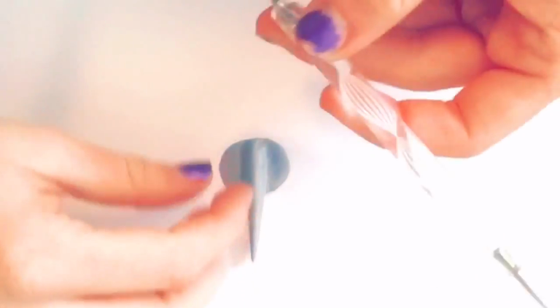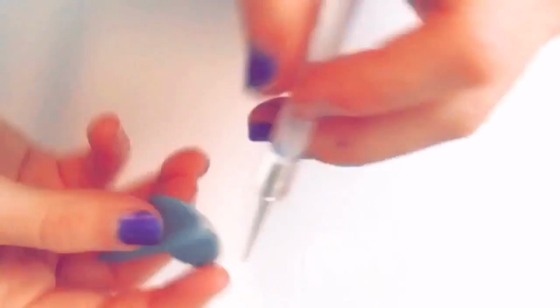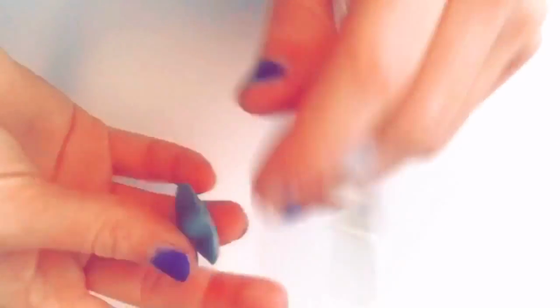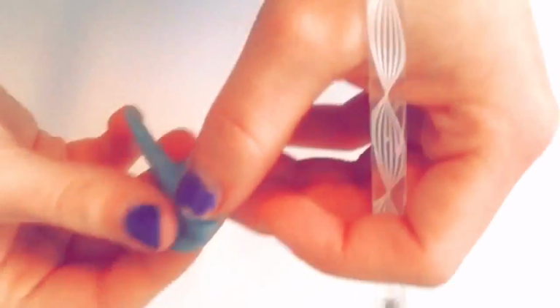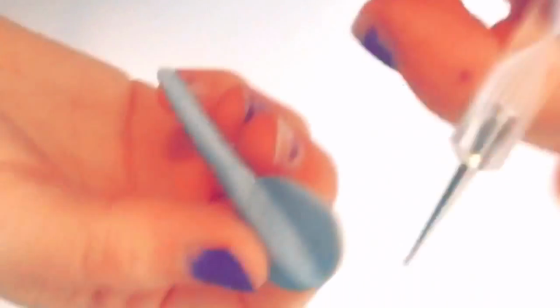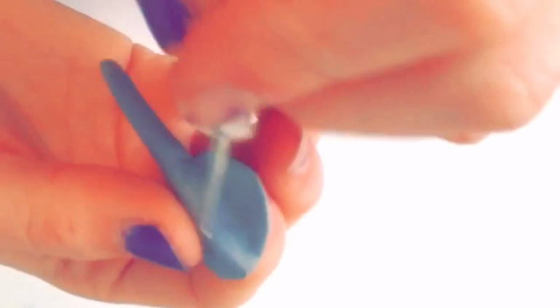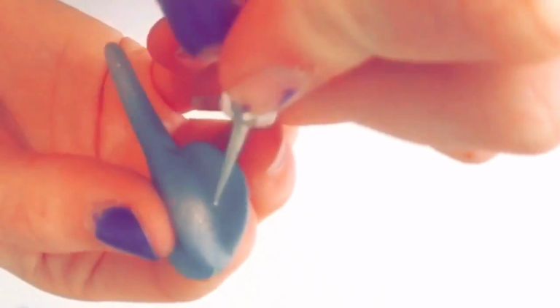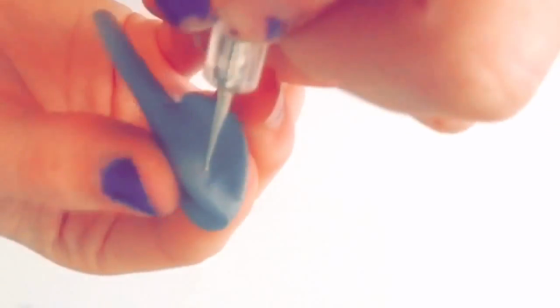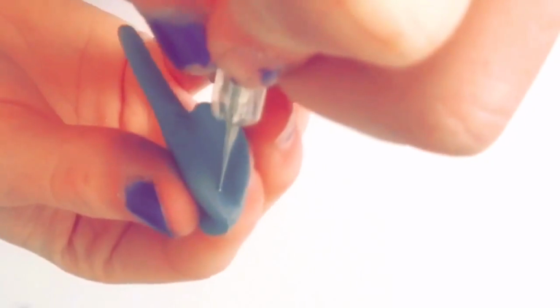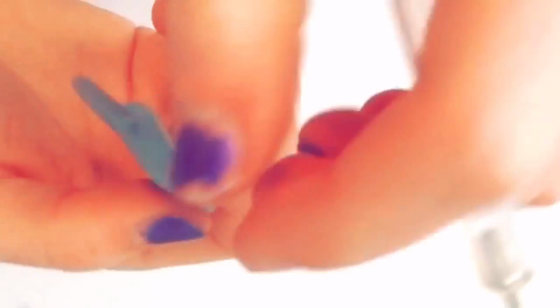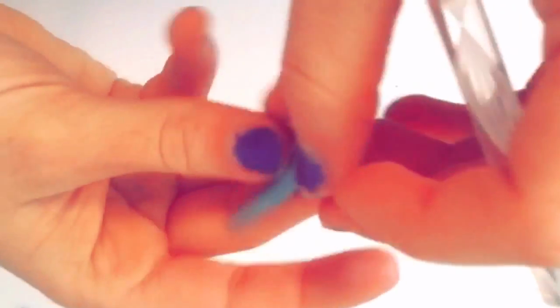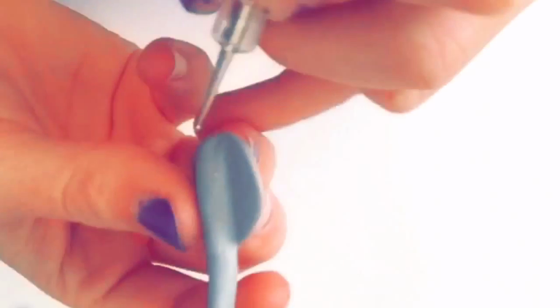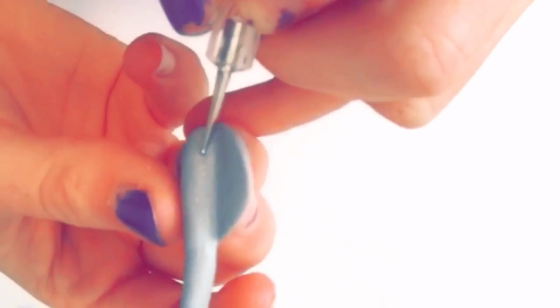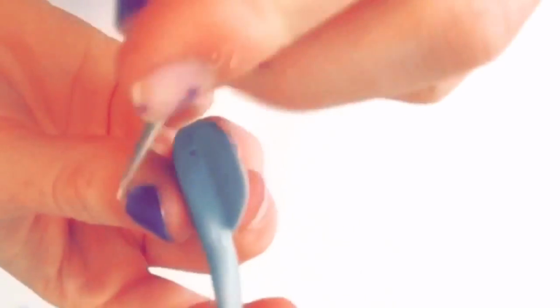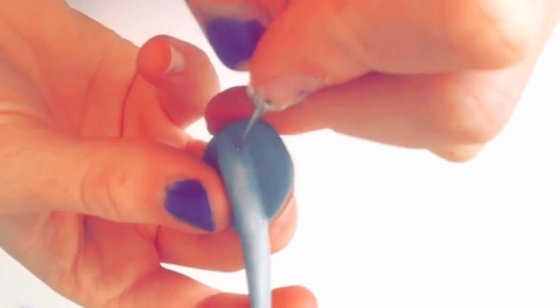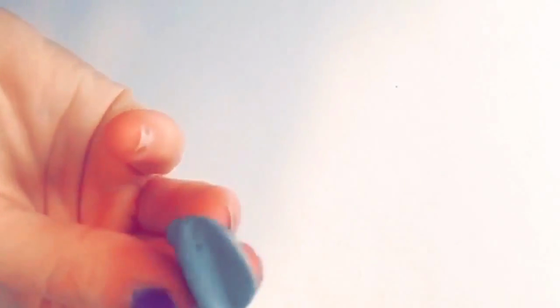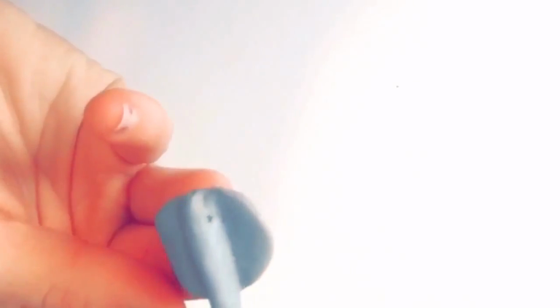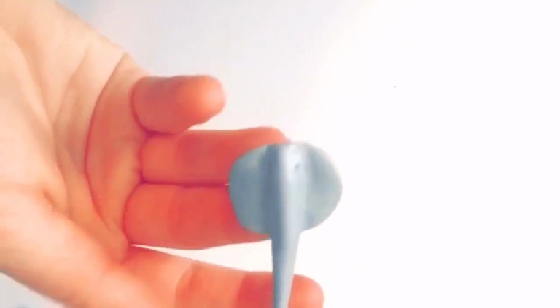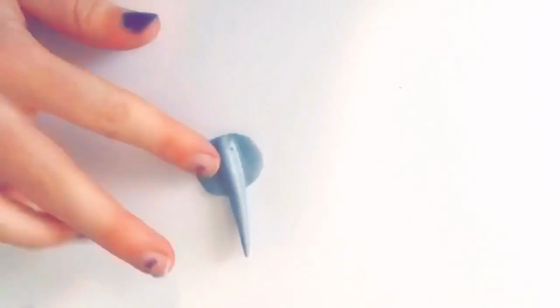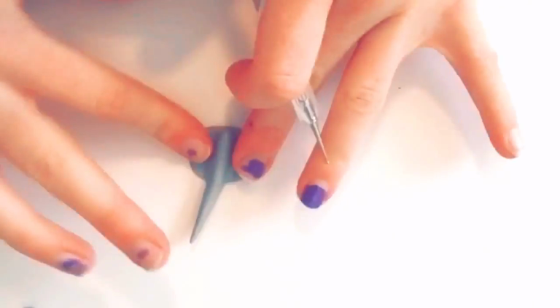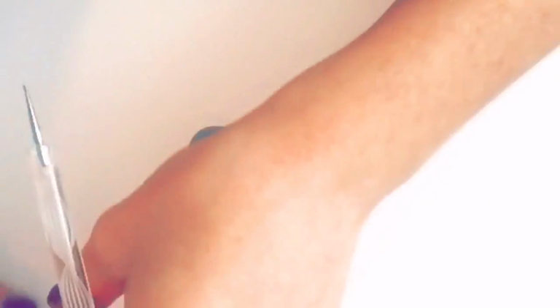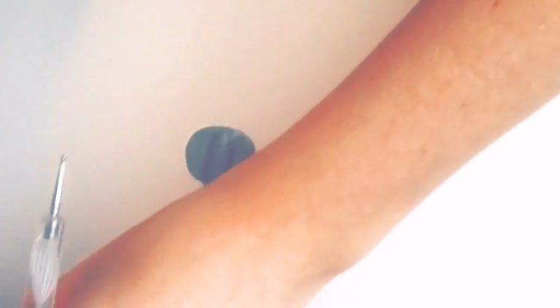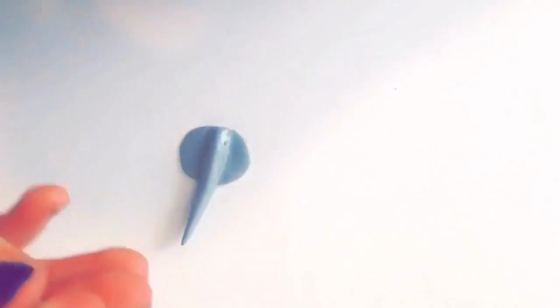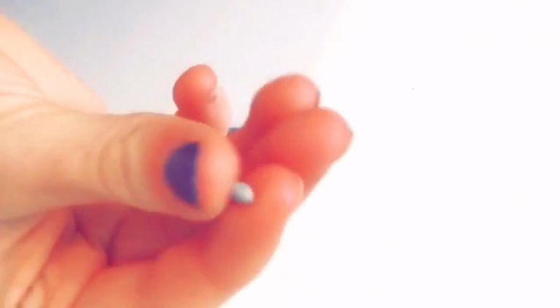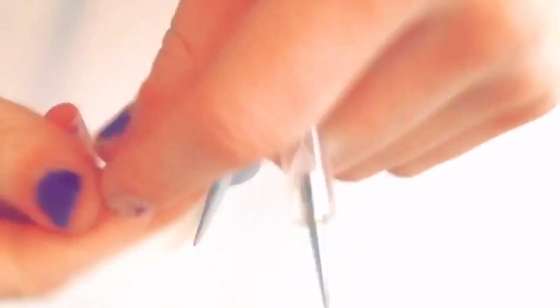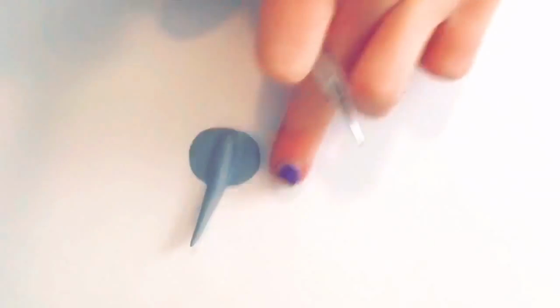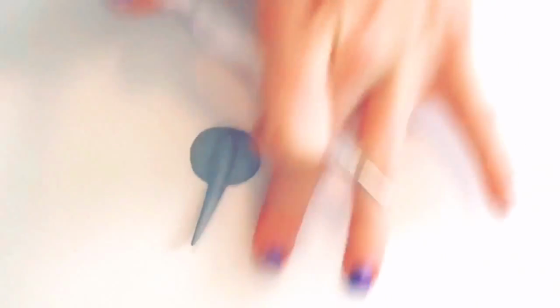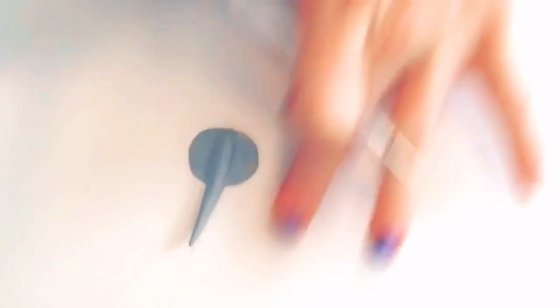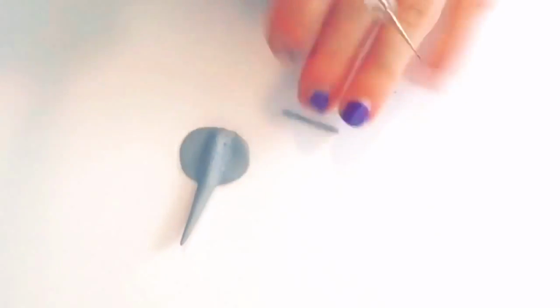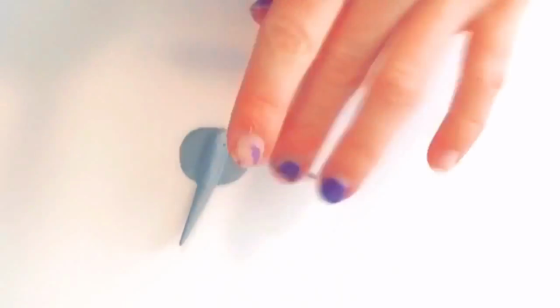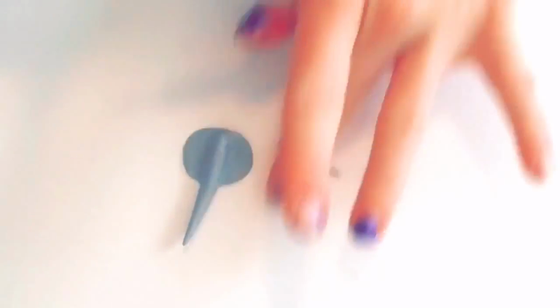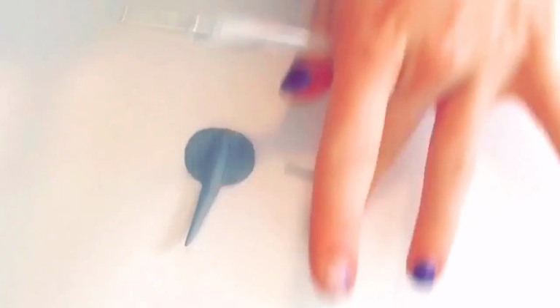Now take your smallest dotting tool and add two little holes for the eyes. I forgot to show this step, but I would take a tiny little piece of black clay and put them in for the eyes. I accidentally forgot to do this.